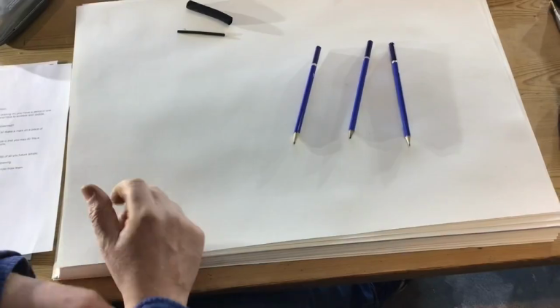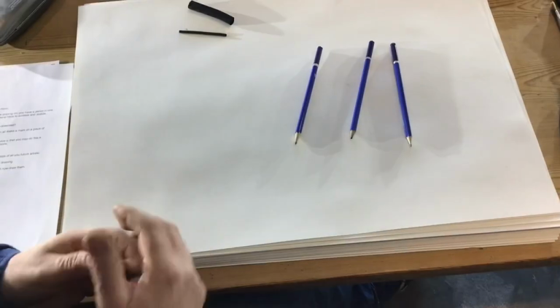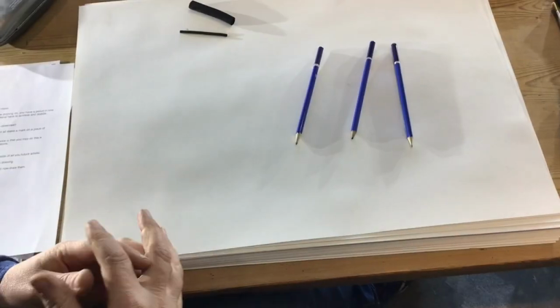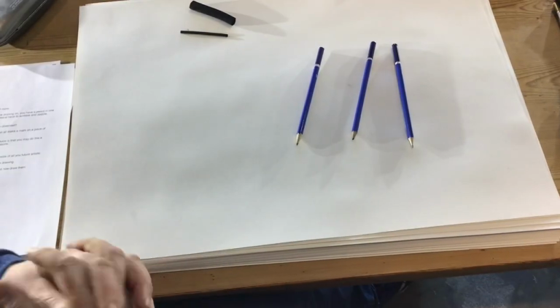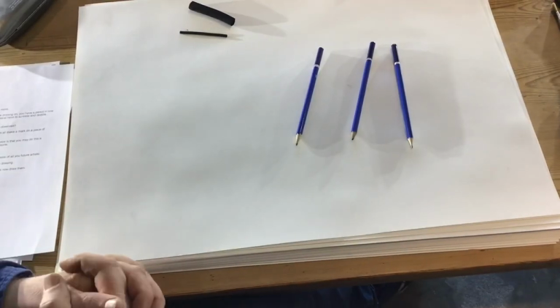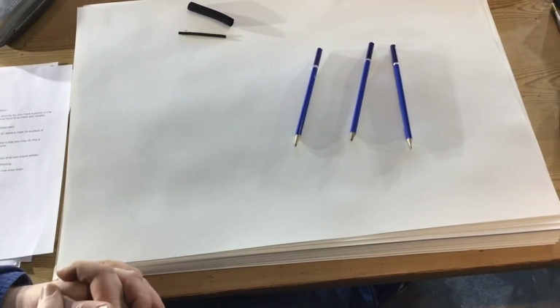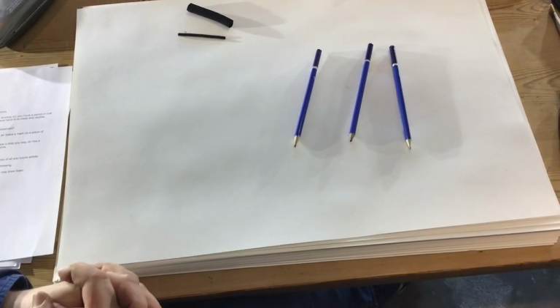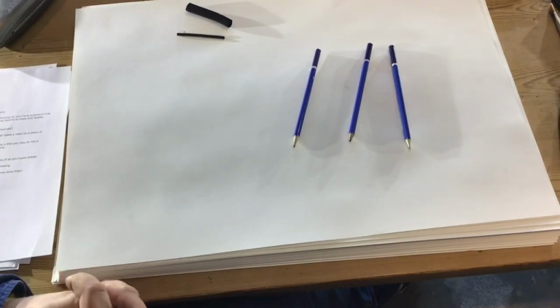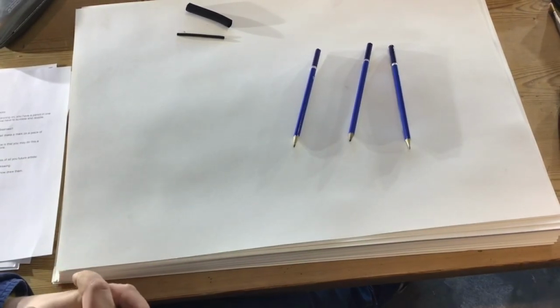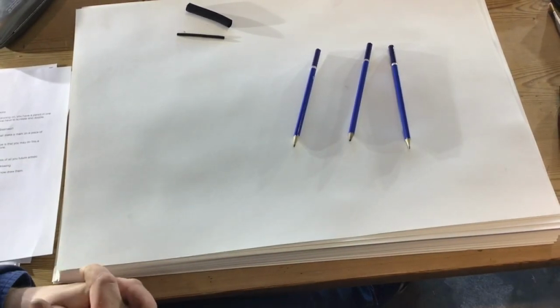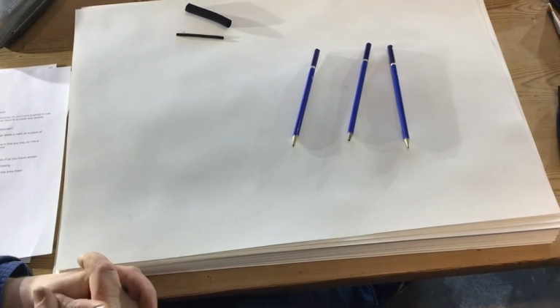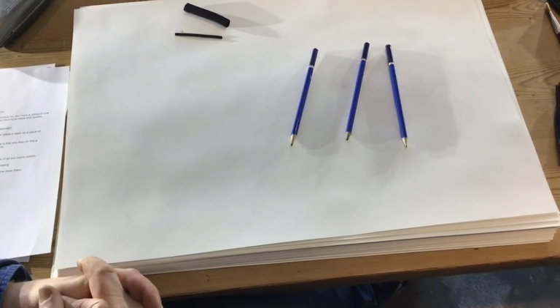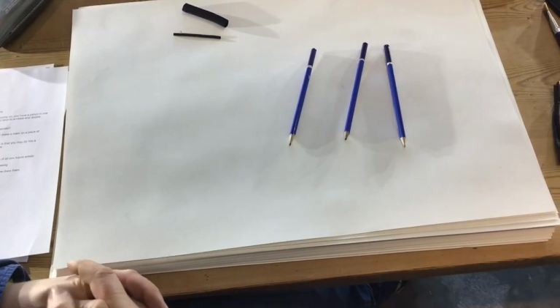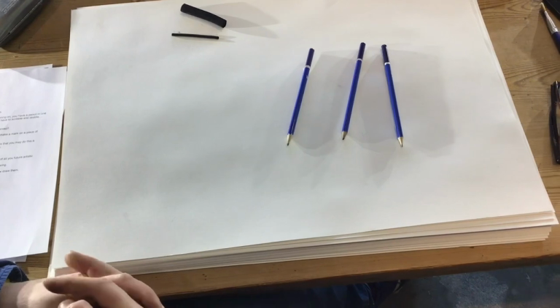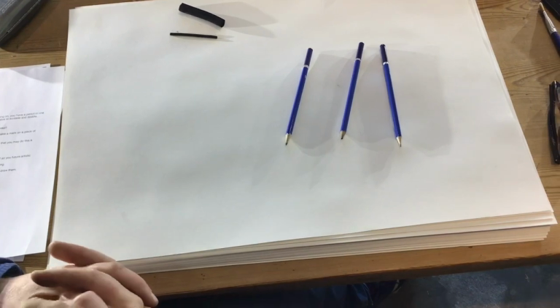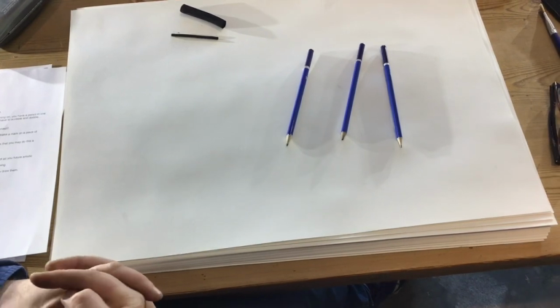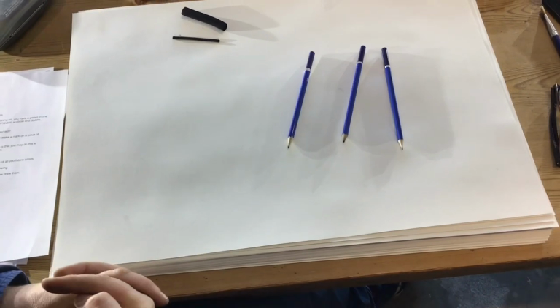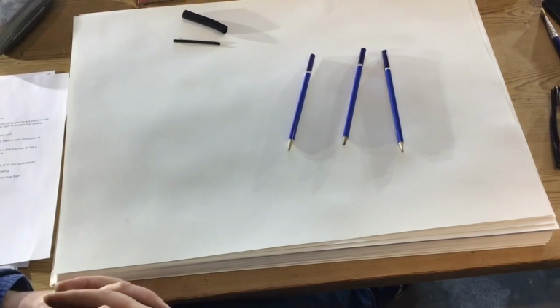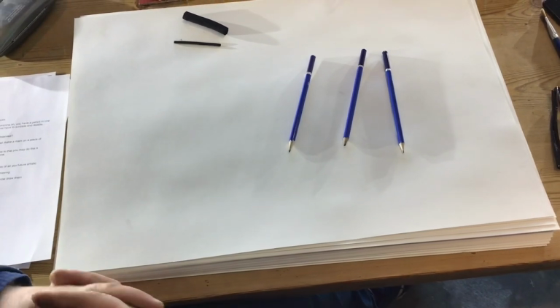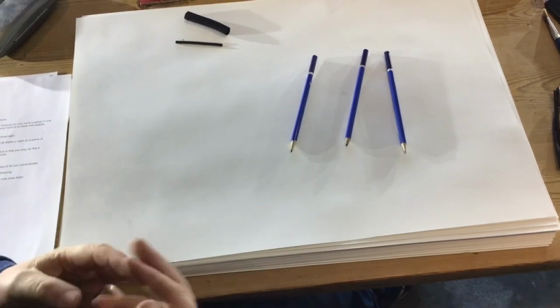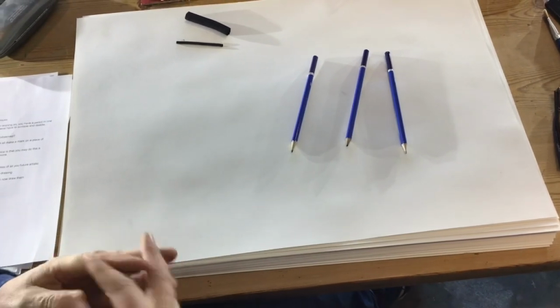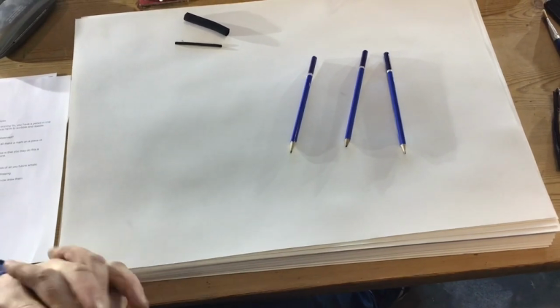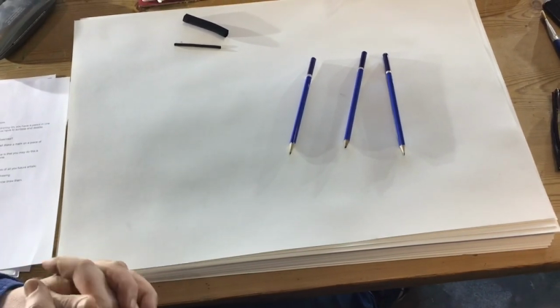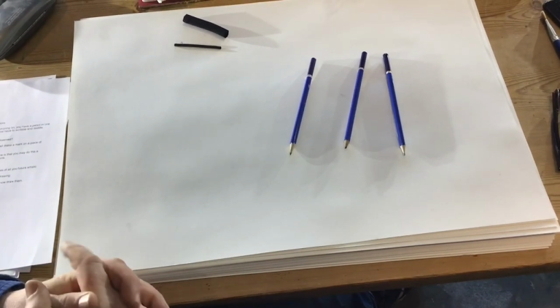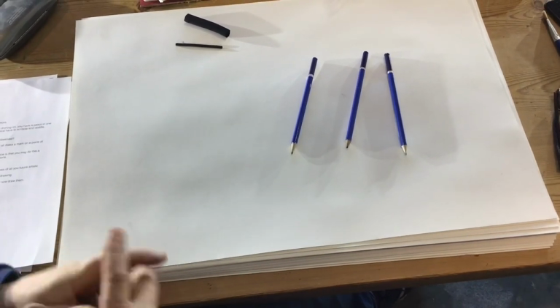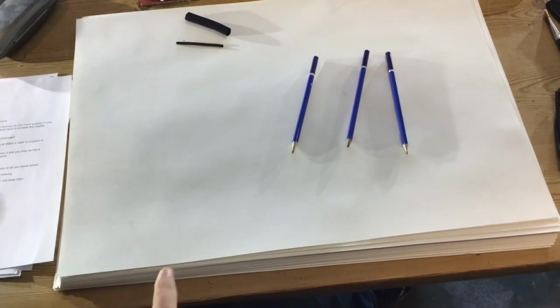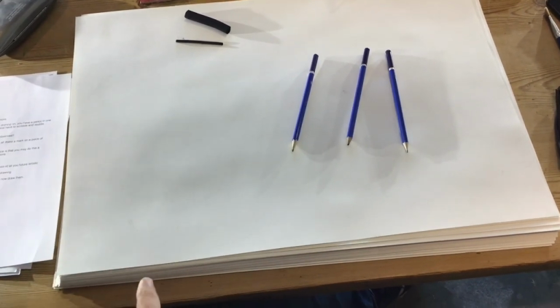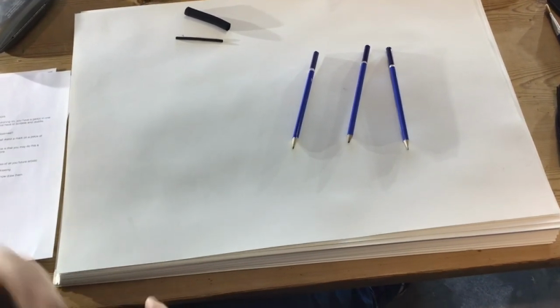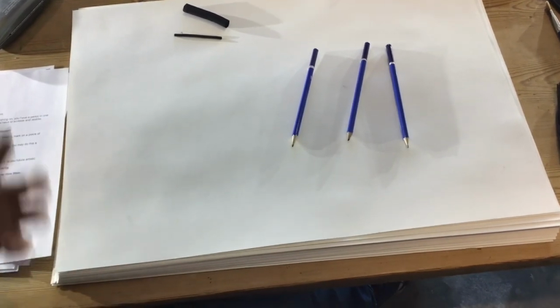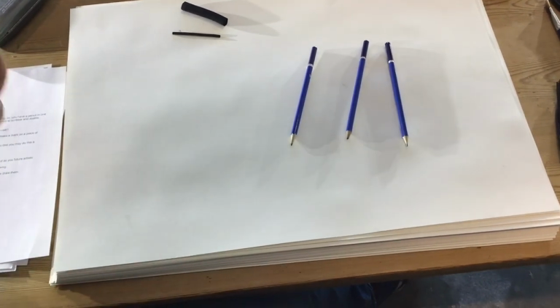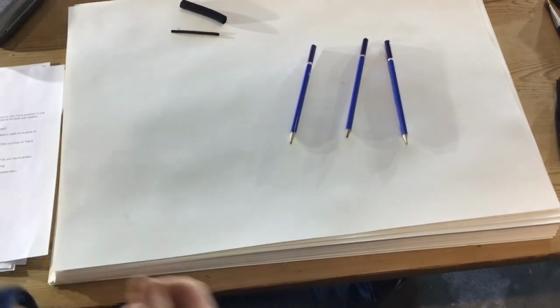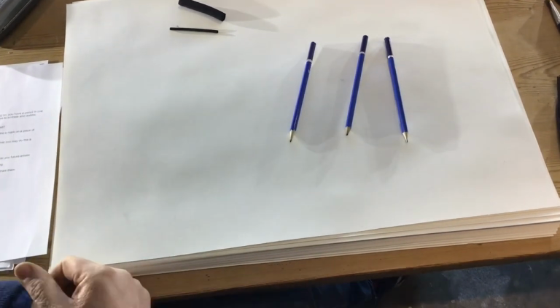This is session one. This is what I call doodling and scribbling. It's basically a warm-up exercise — very simple and straightforward.